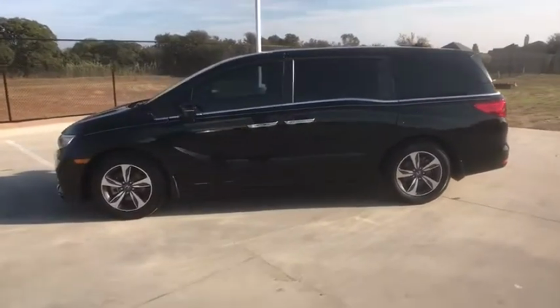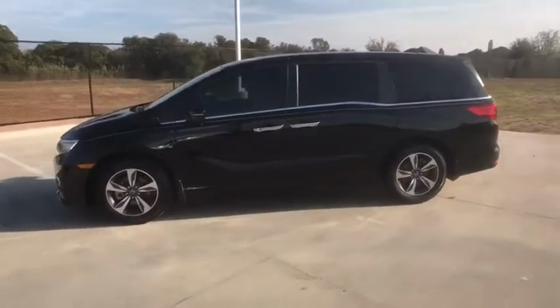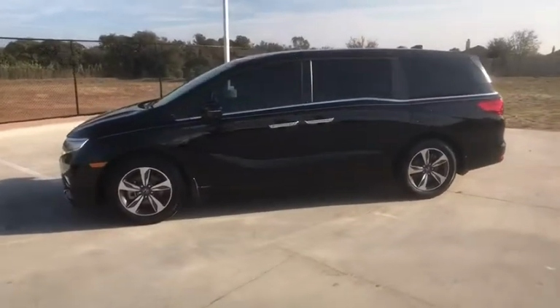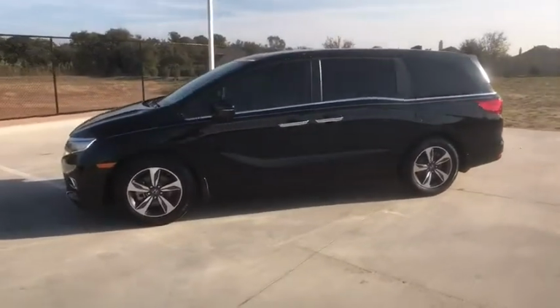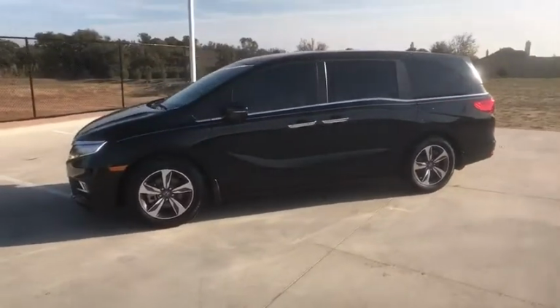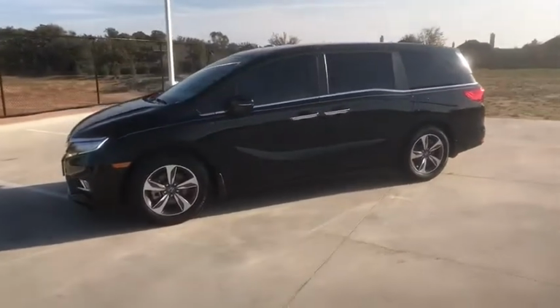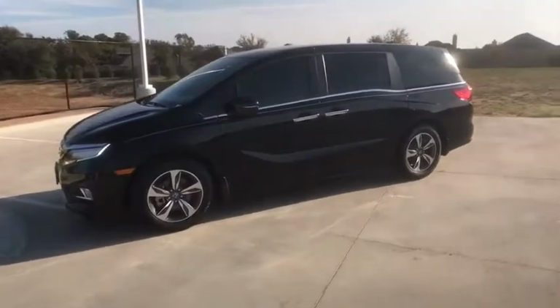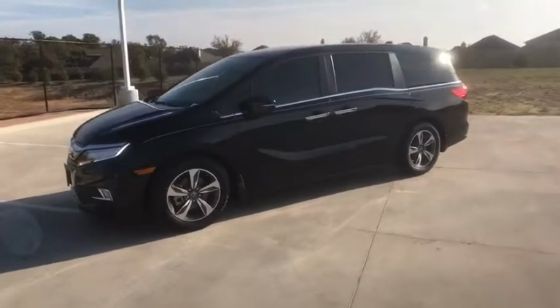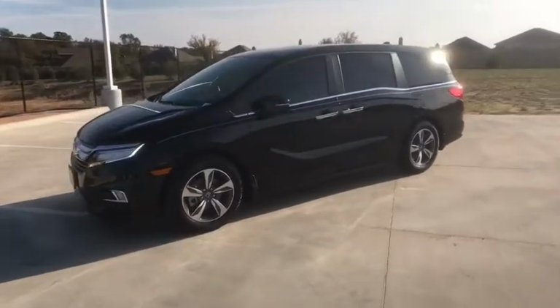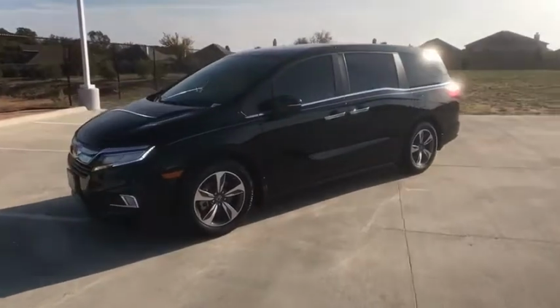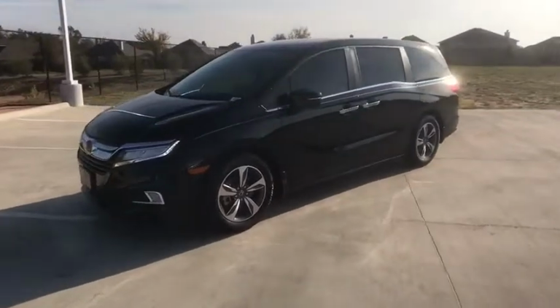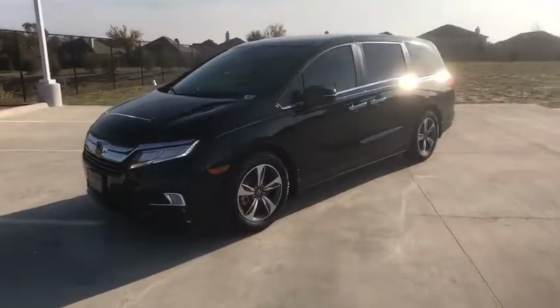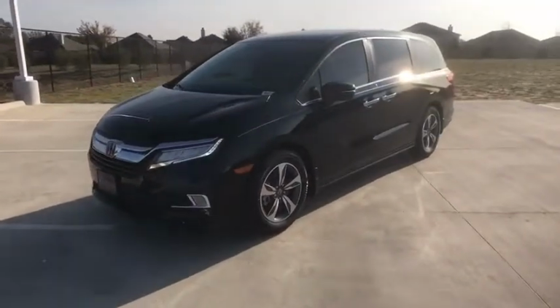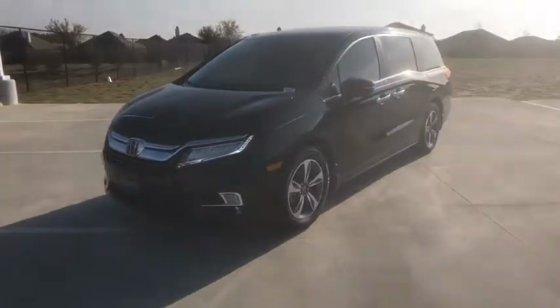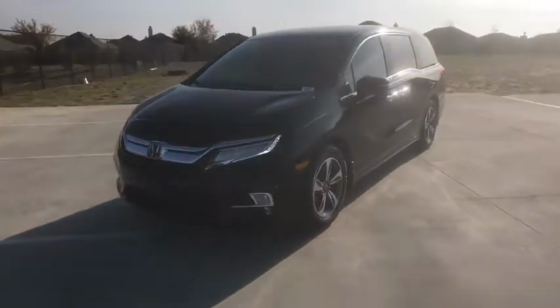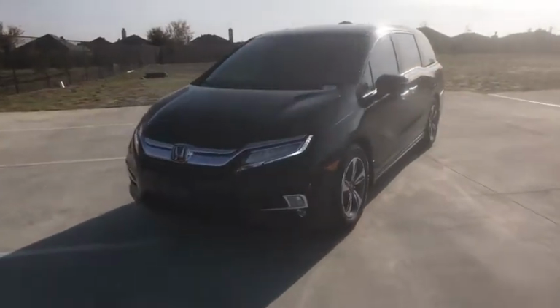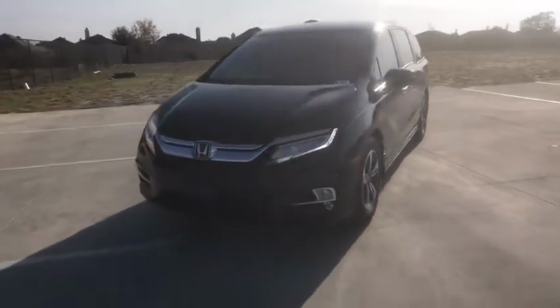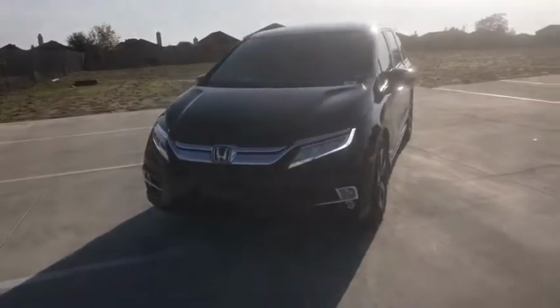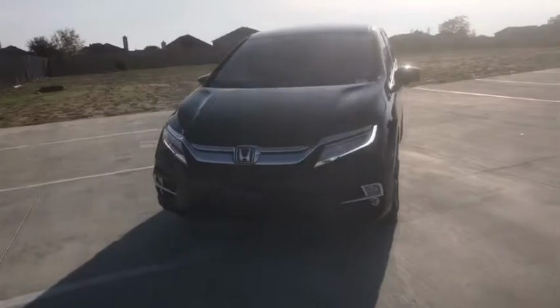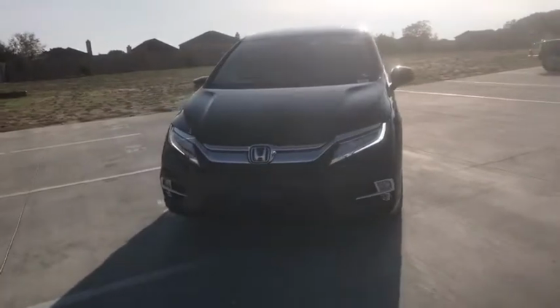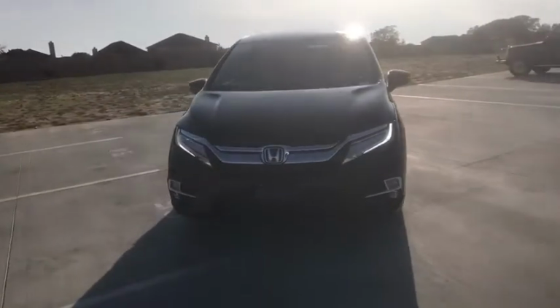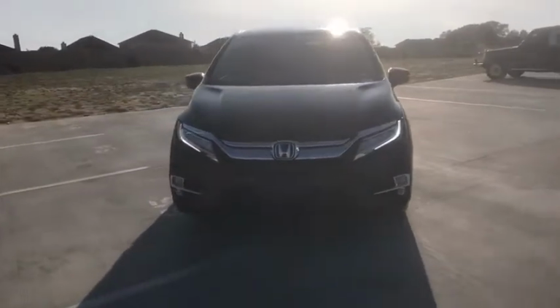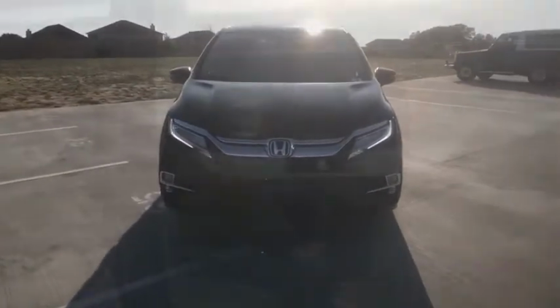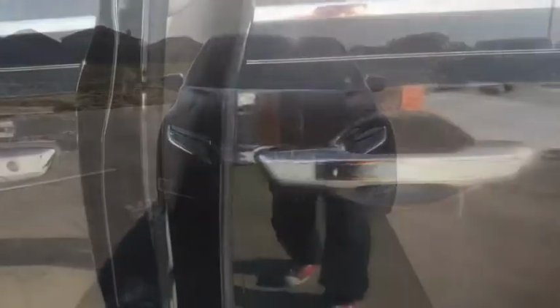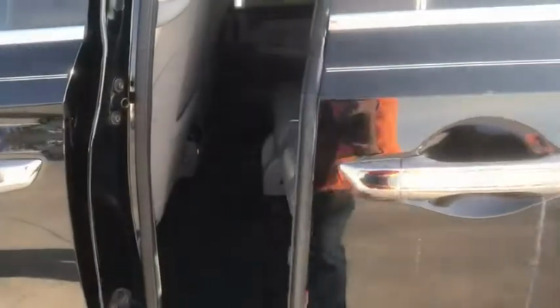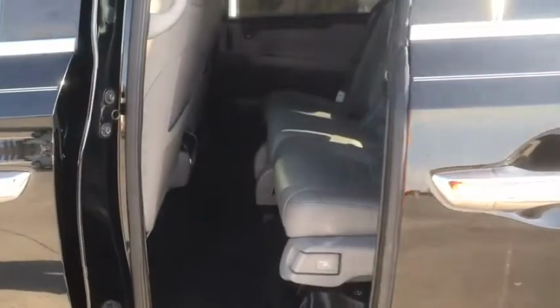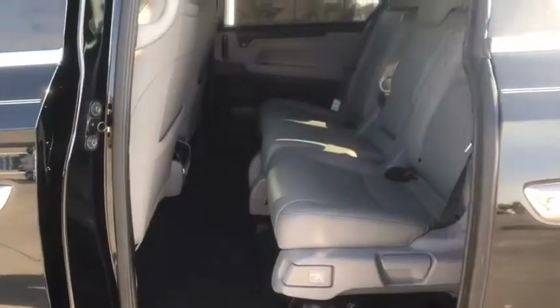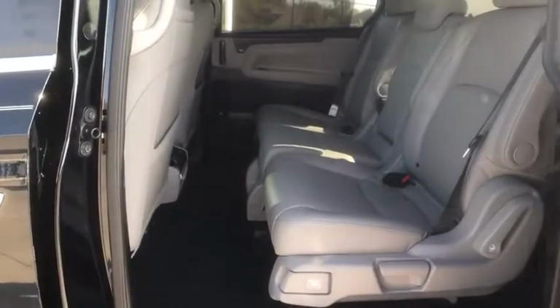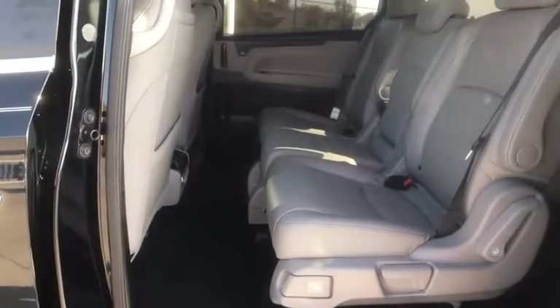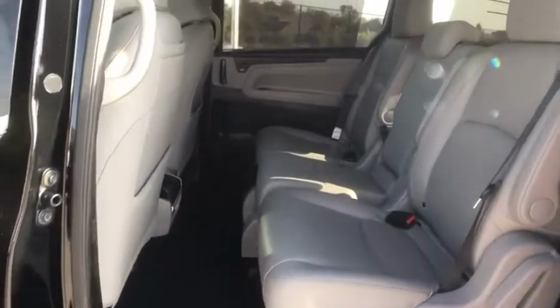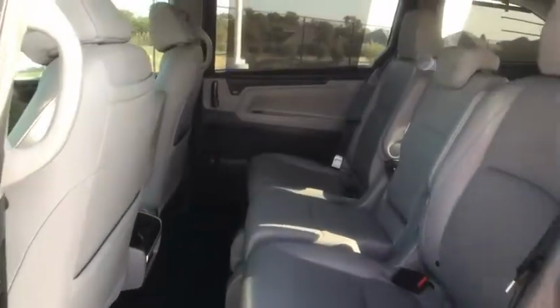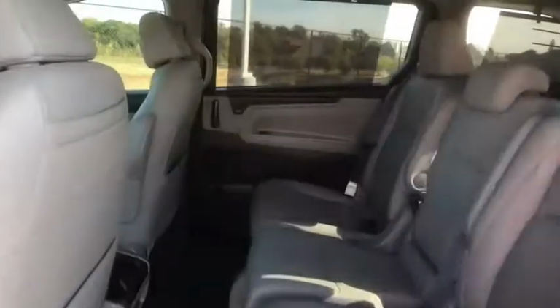Stability control, lane departure warning, anti-lock braking system, leather wrapped steering wheel, Bluetooth, power steering, adjustable steering wheel, cruise control, four-wheel disc brakes, hard disc drive media storage, auto dimming rear view mirror.